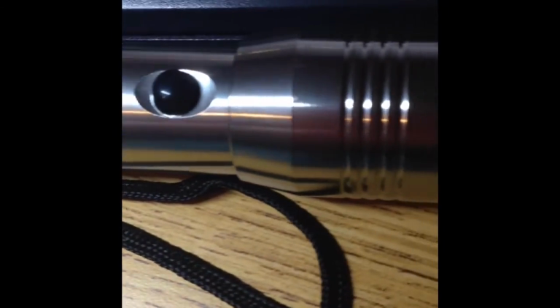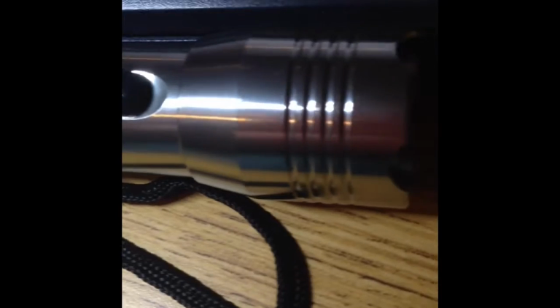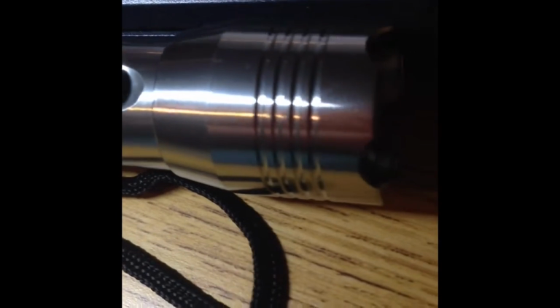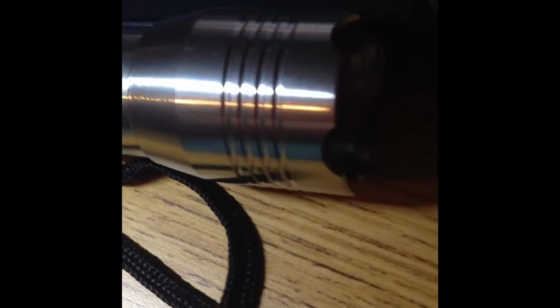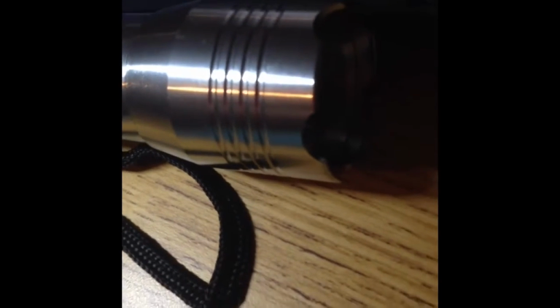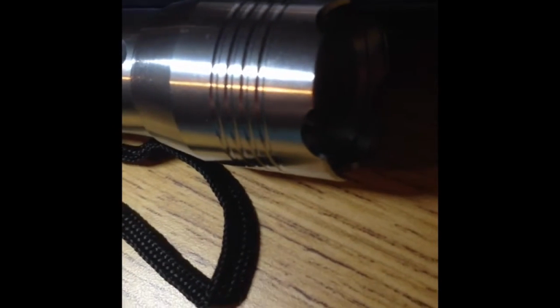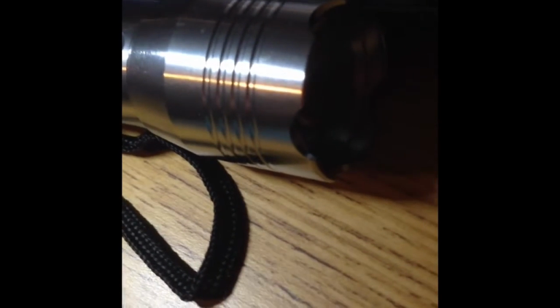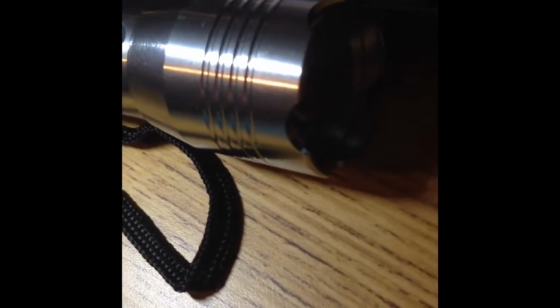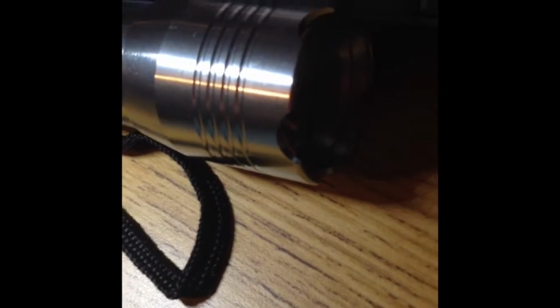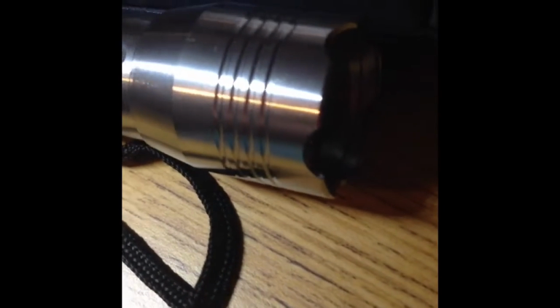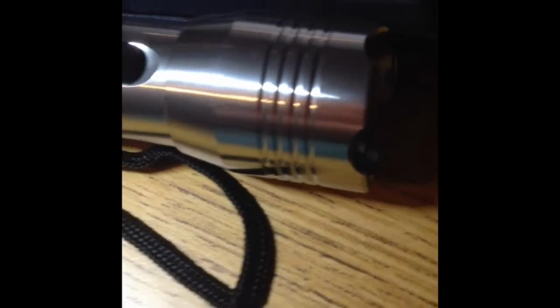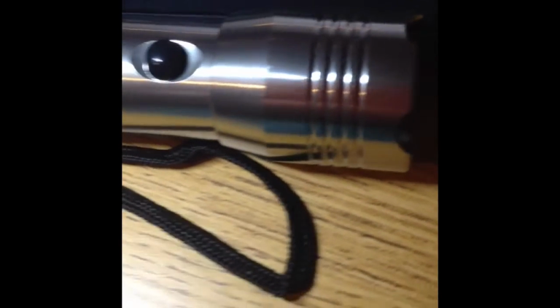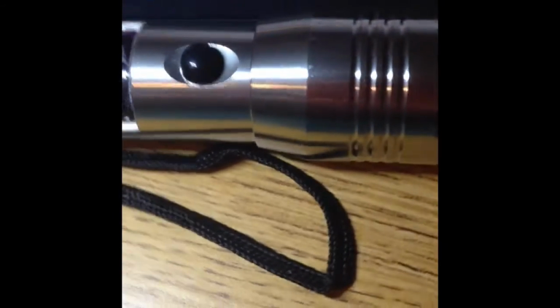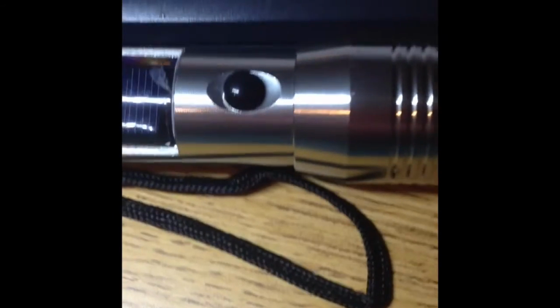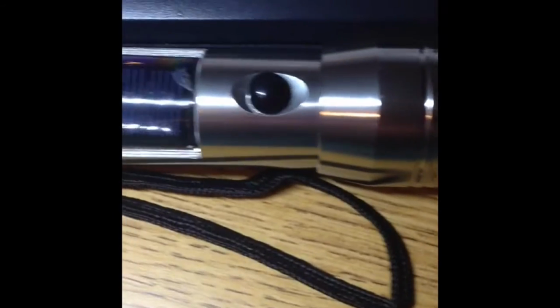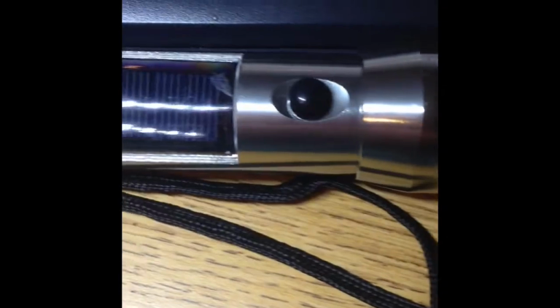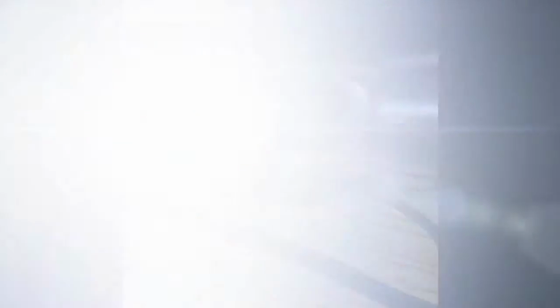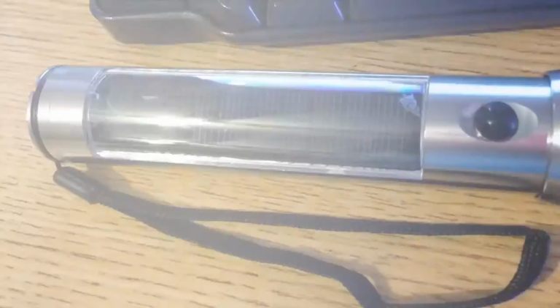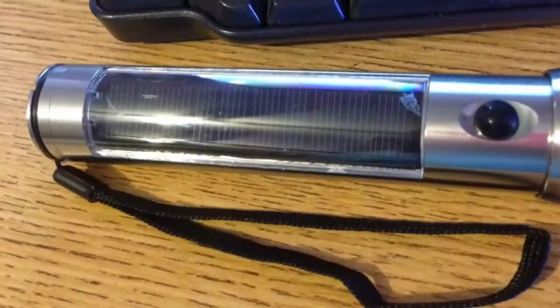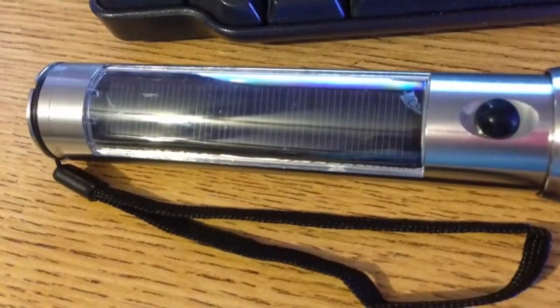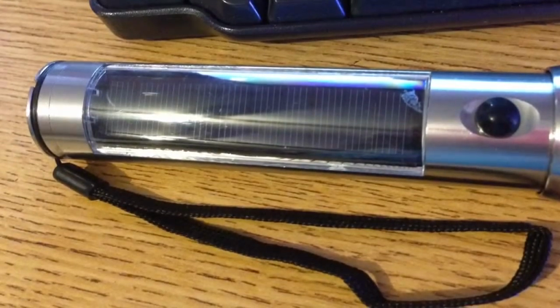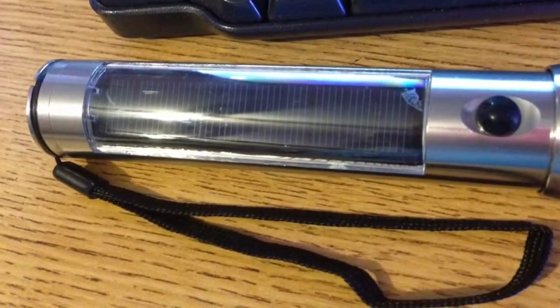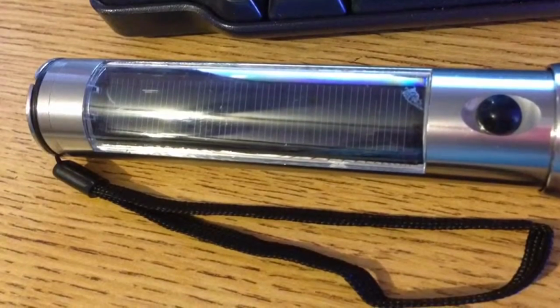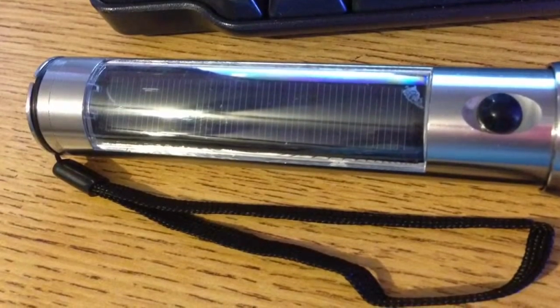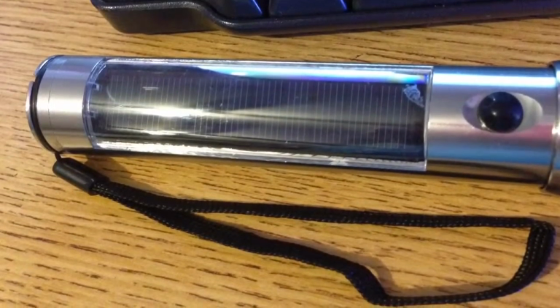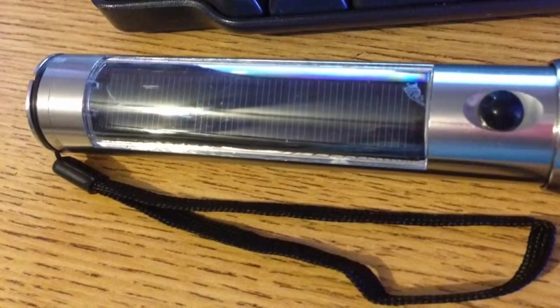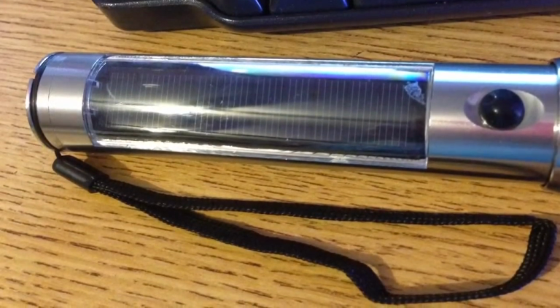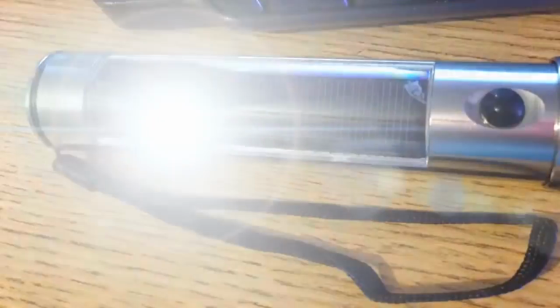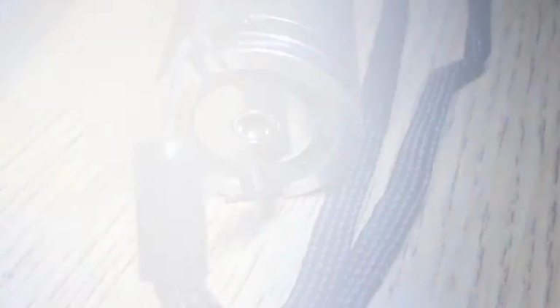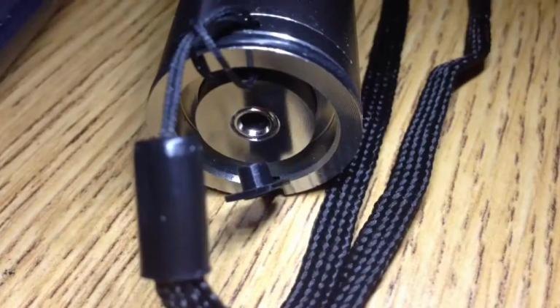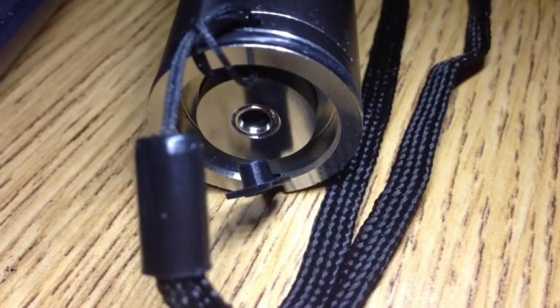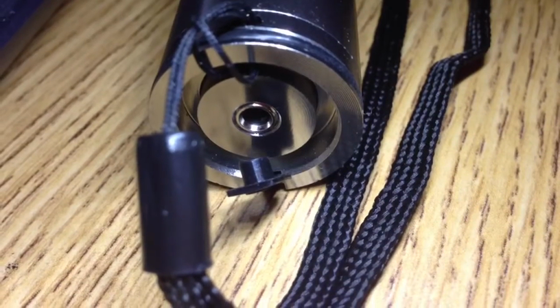It's very sleek in design, great quality, nice and heavy in your hands but not uncomfortable. The solar panel is nice and big — it takes about 10 to 12 hours to charge in the sun.